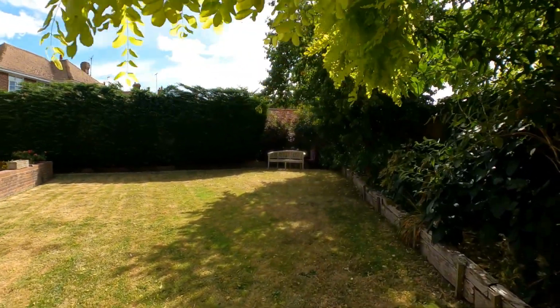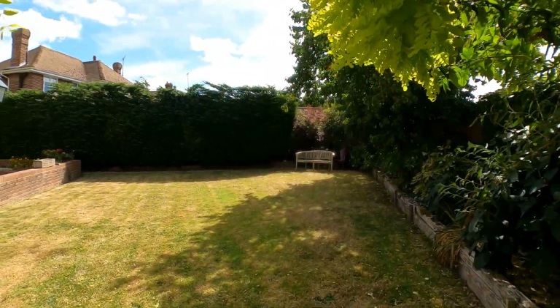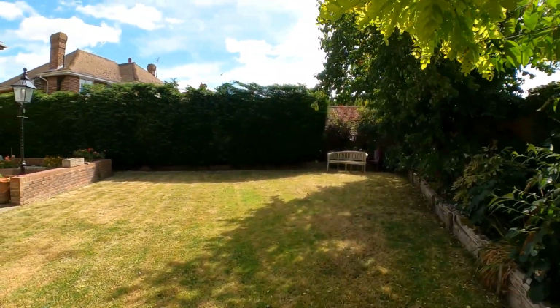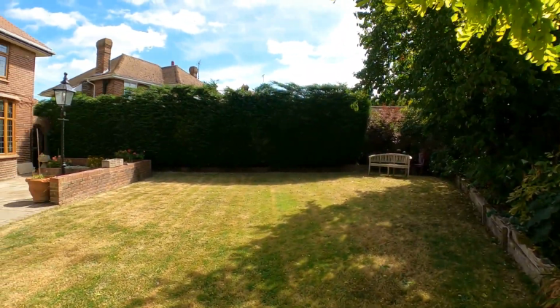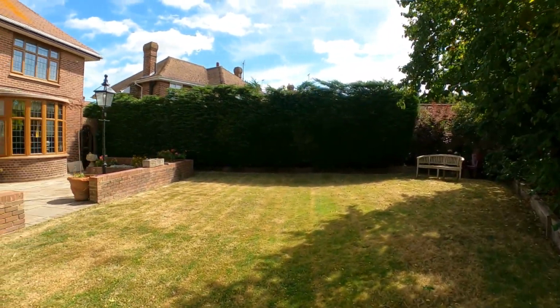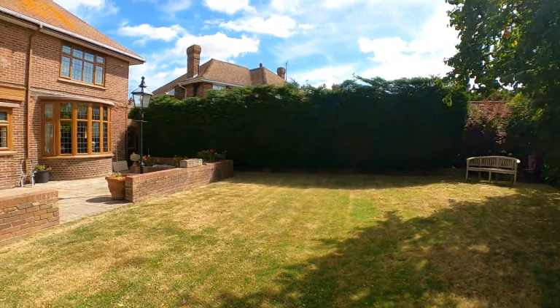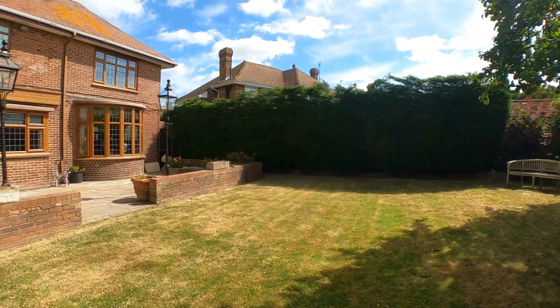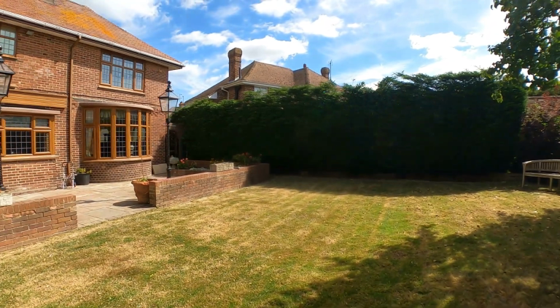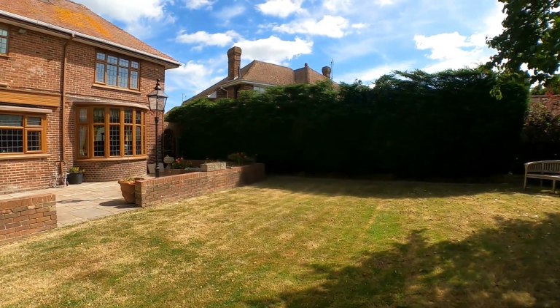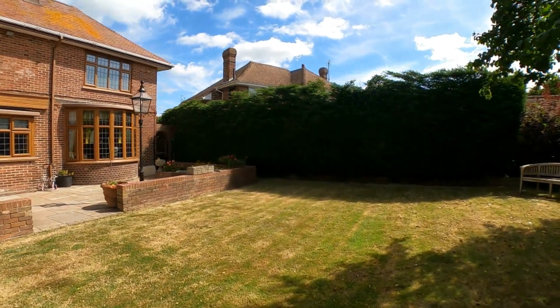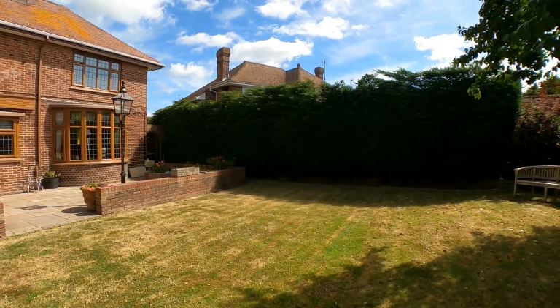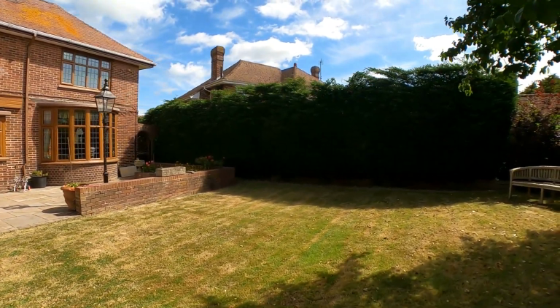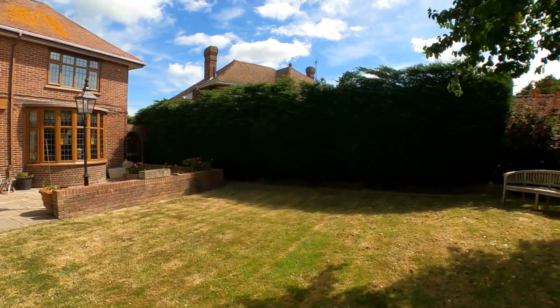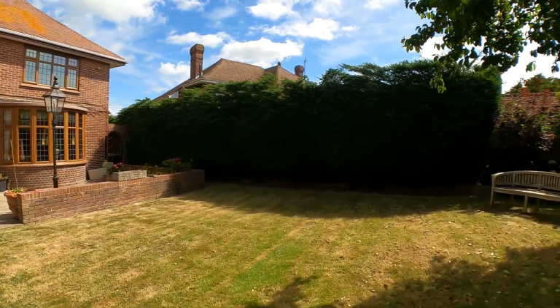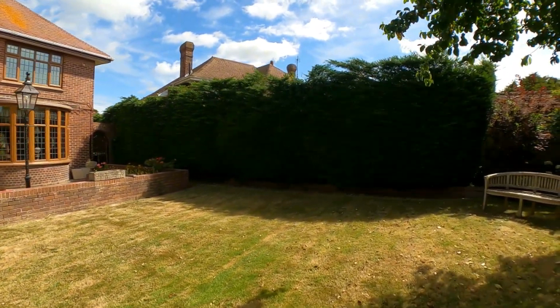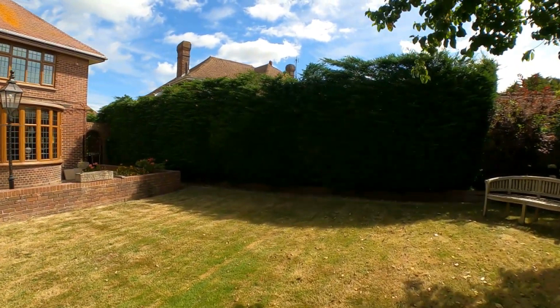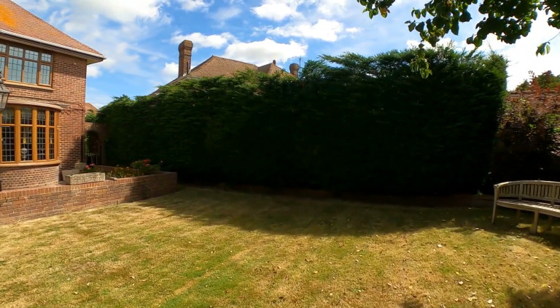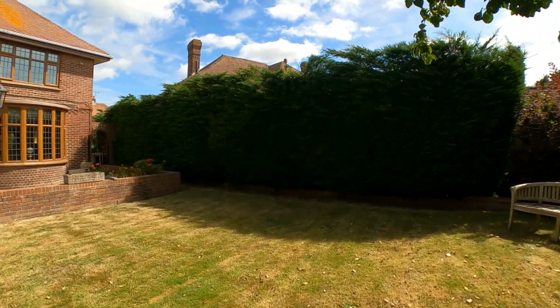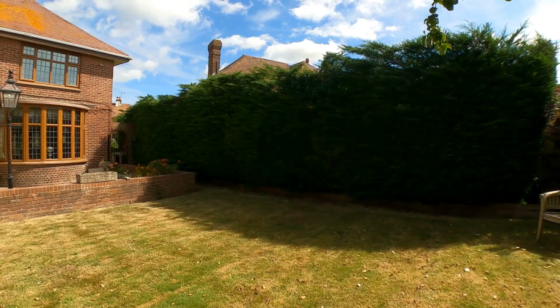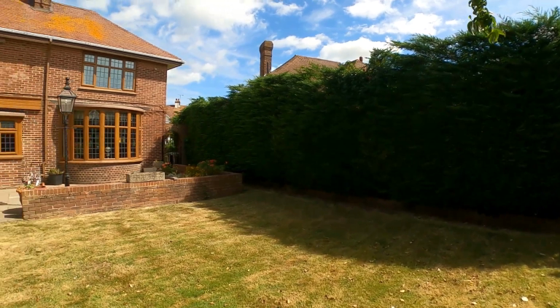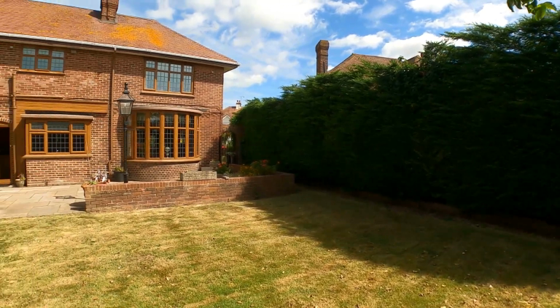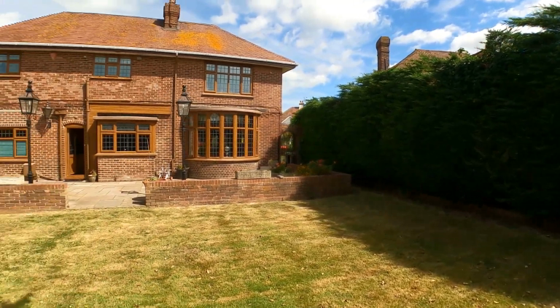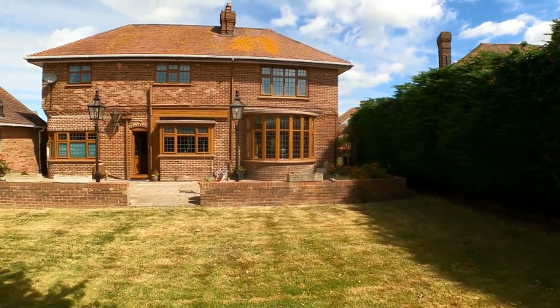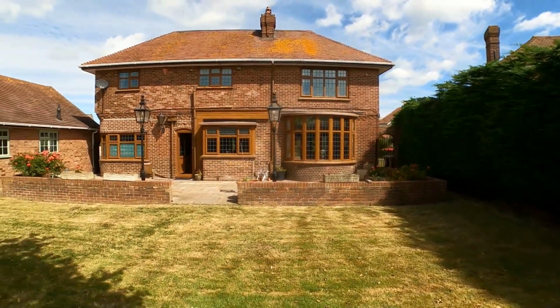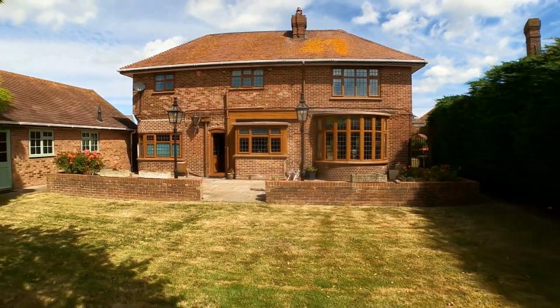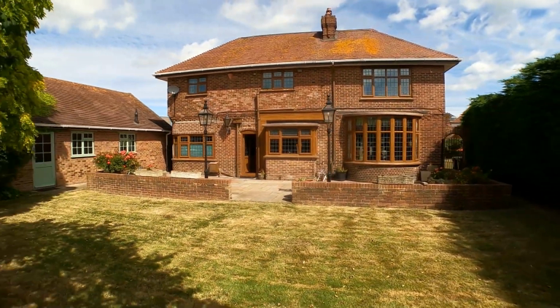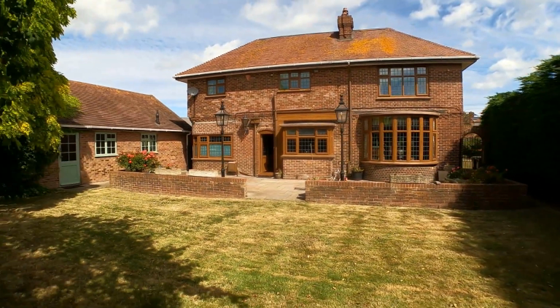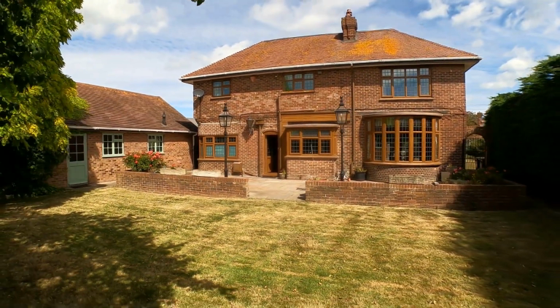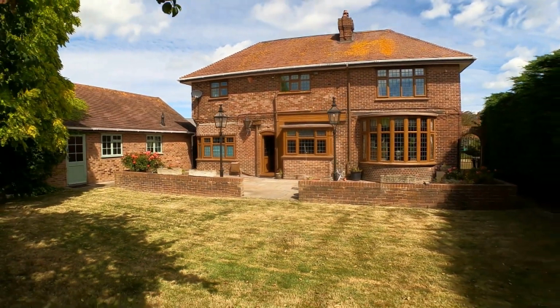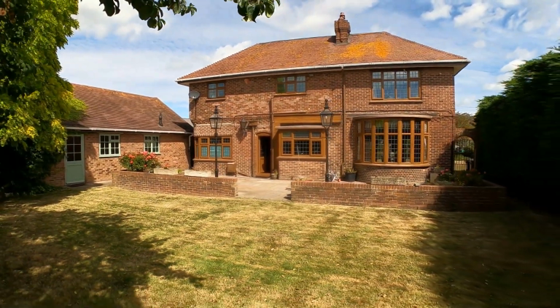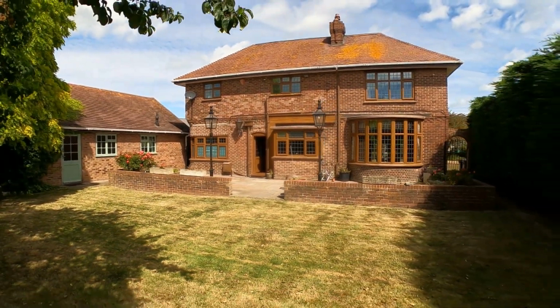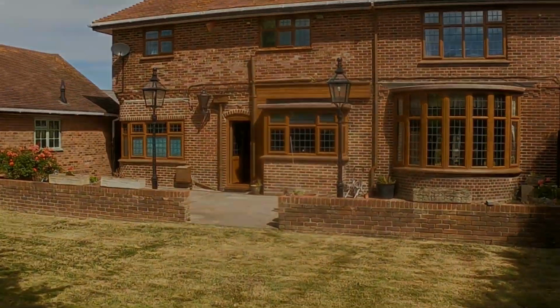I really hope that you enjoy taking a look at number 35, Thurston Park with us today. I'm sure you have plenty of questions for us. And don't forget, if you like the way that we're presenting our properties in these video tours, why not give us a call today to book your own free valuation?